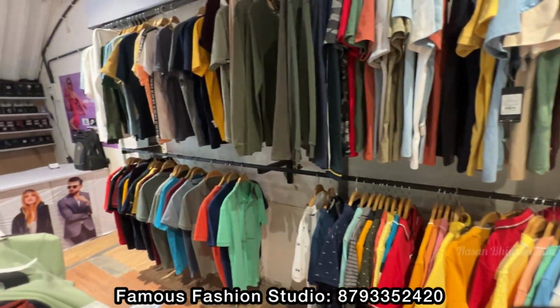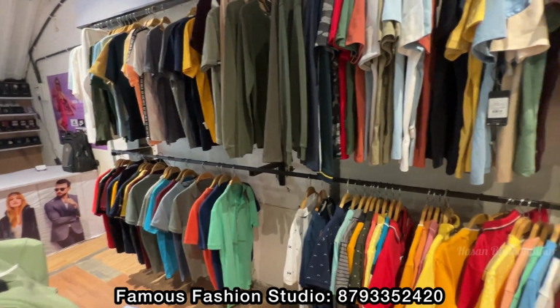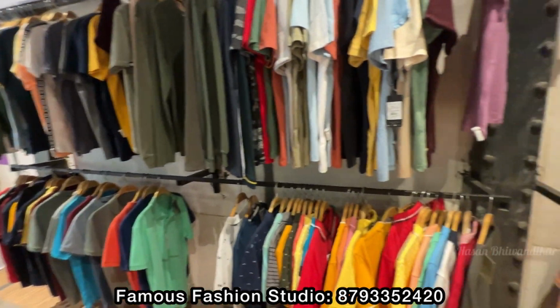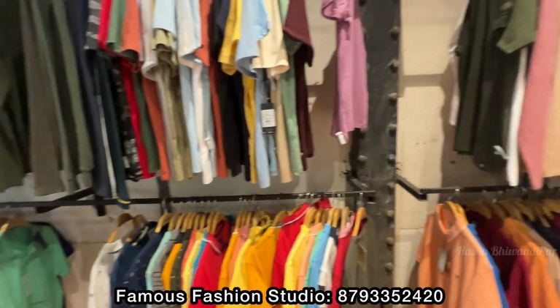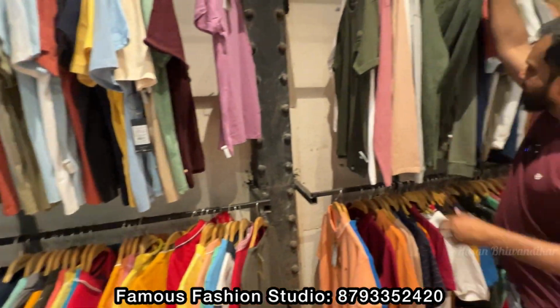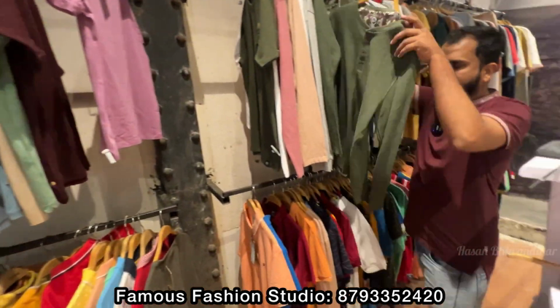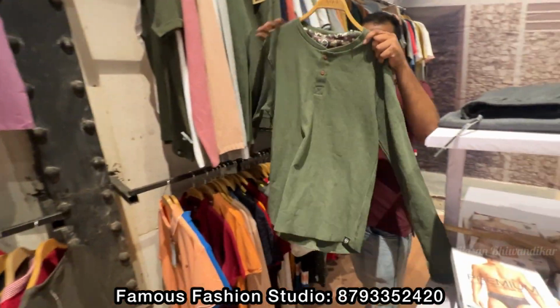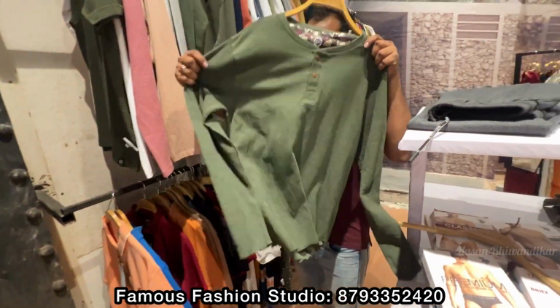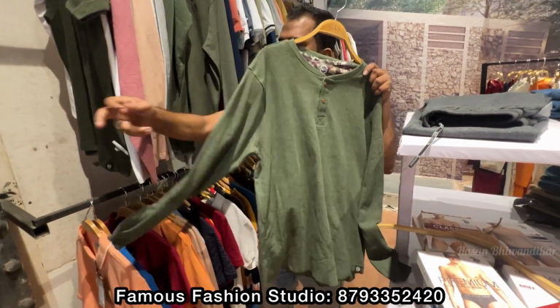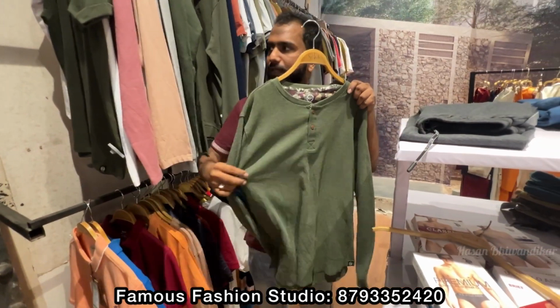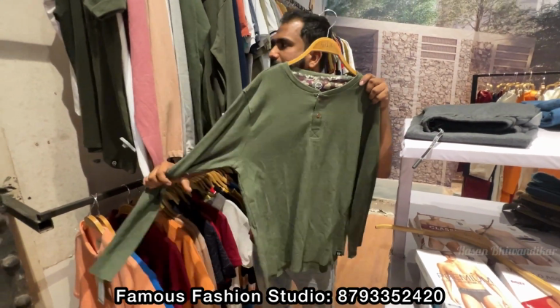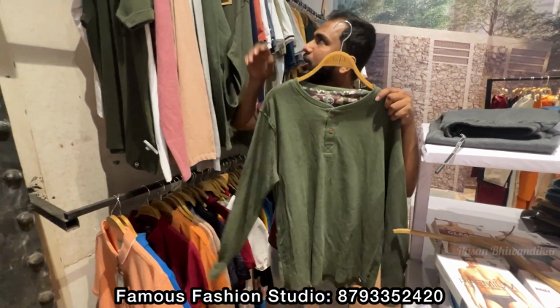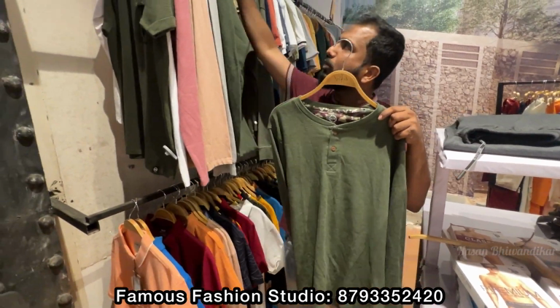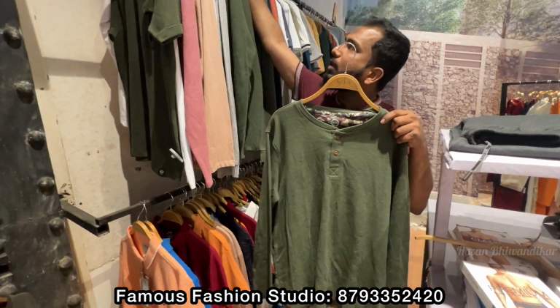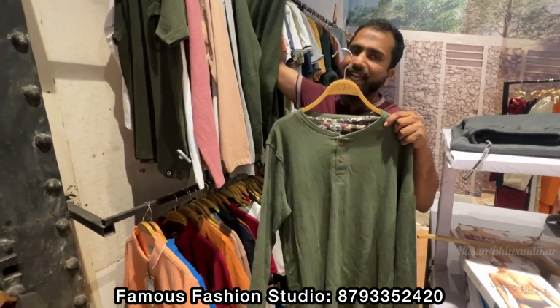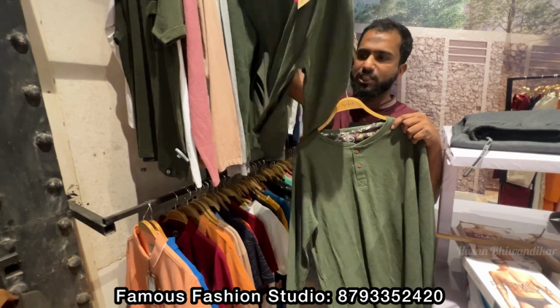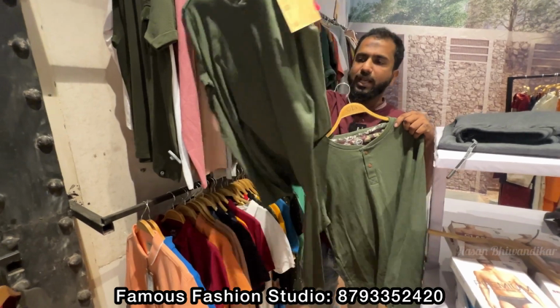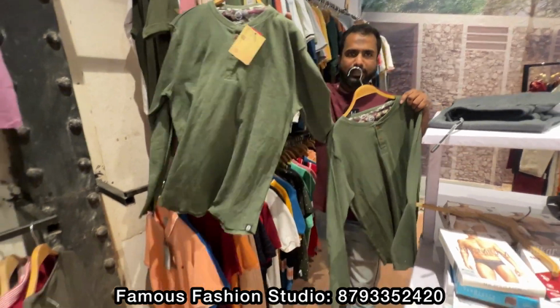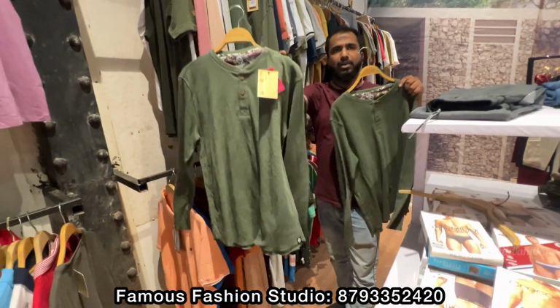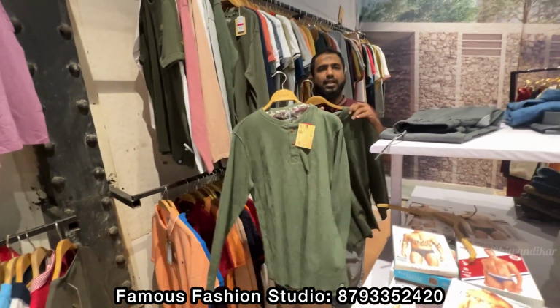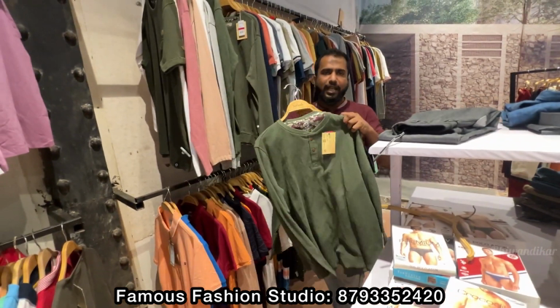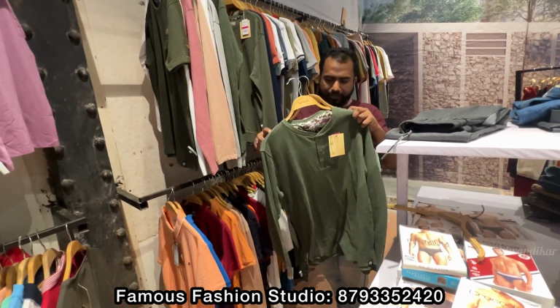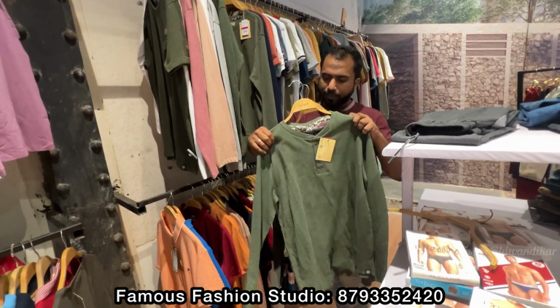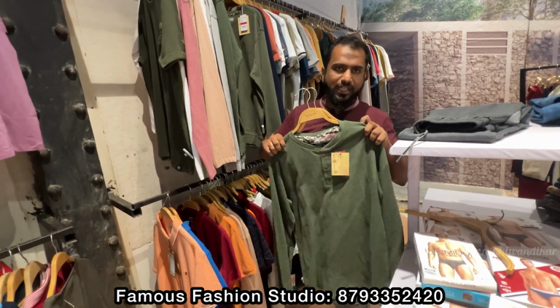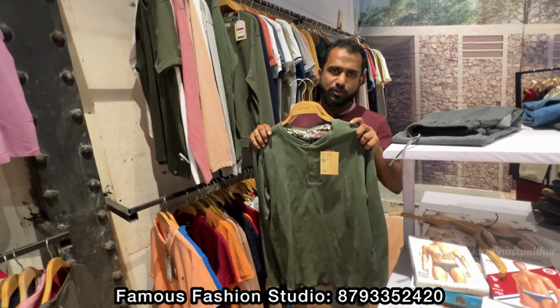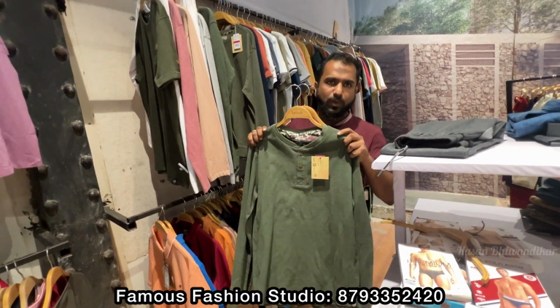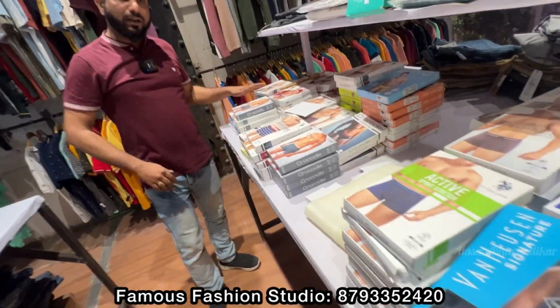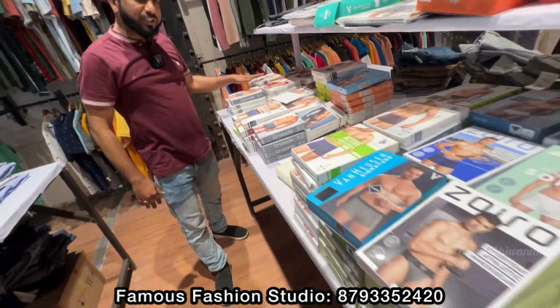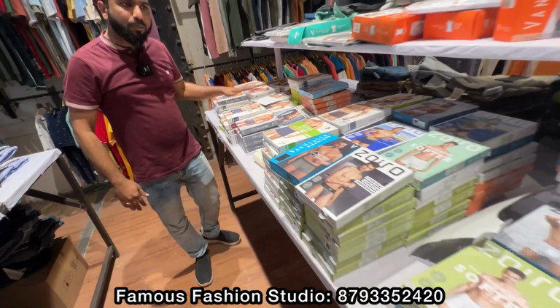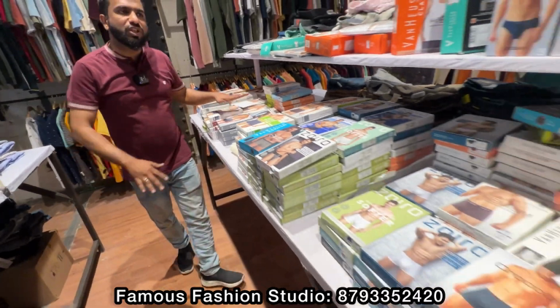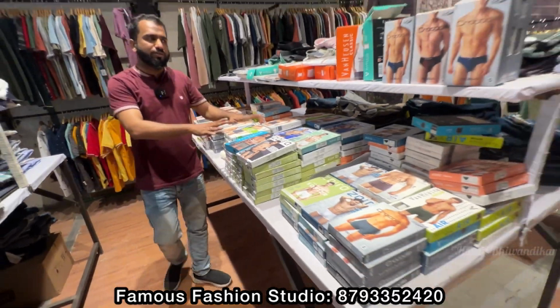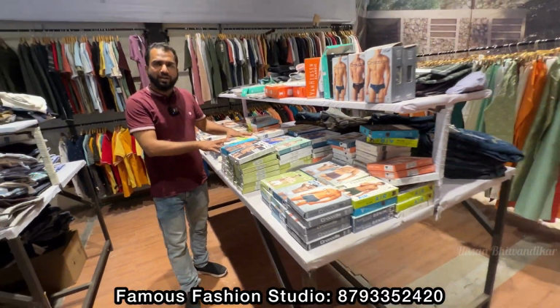What price is going on here? It is 60% off. Look, it is available in full sleeve. It is also size-wise — XL, XXL, L — full size available.